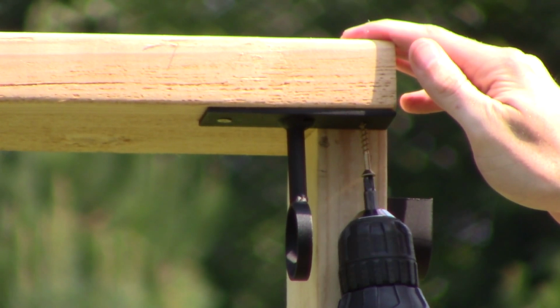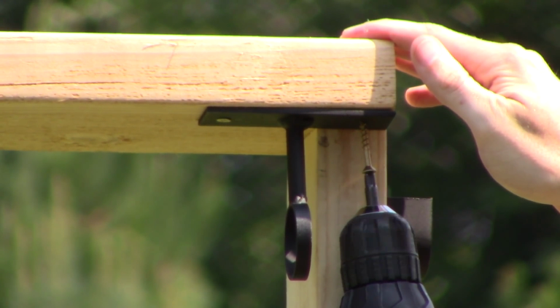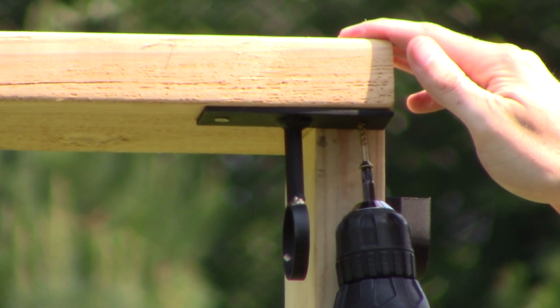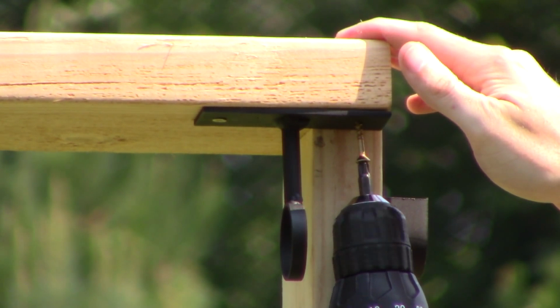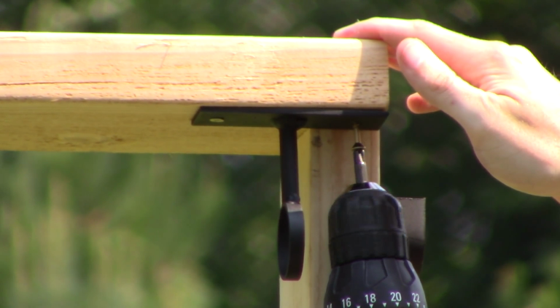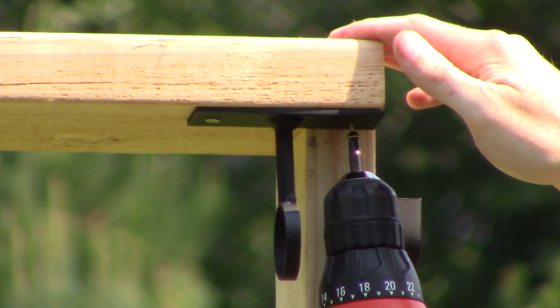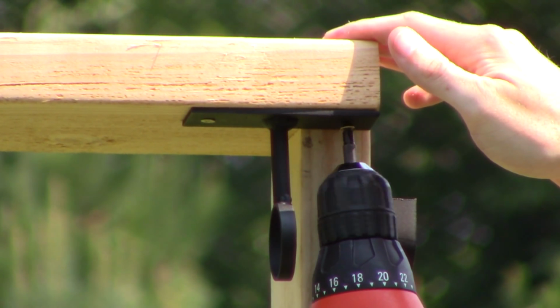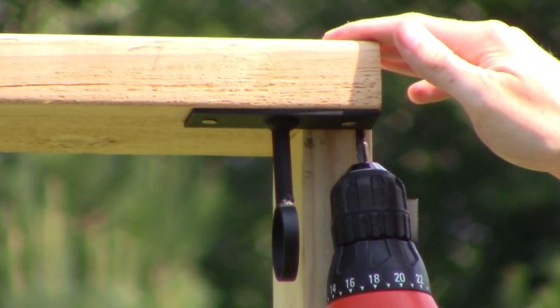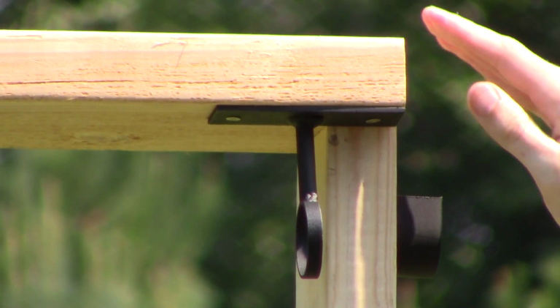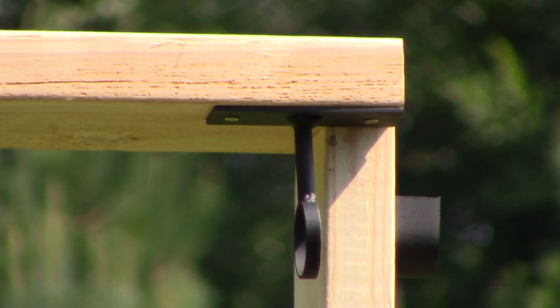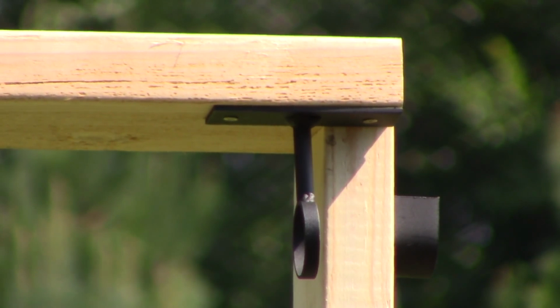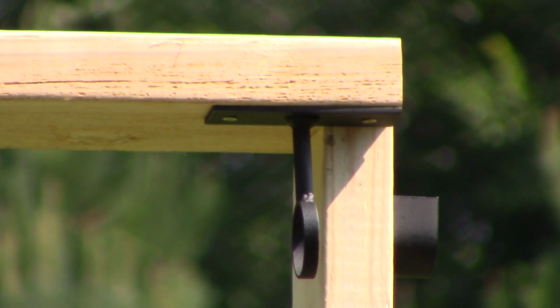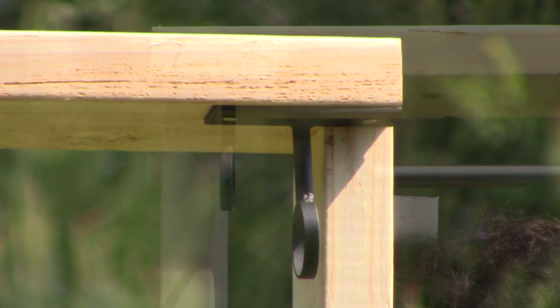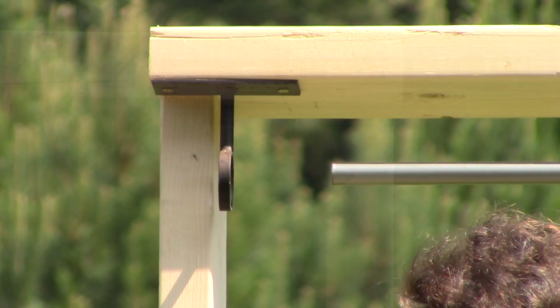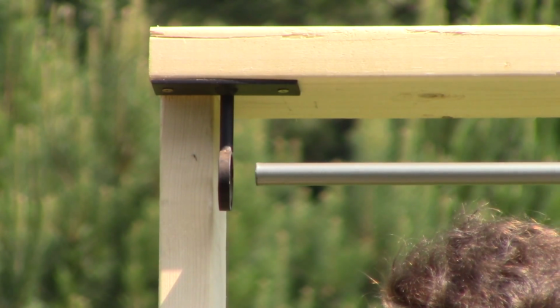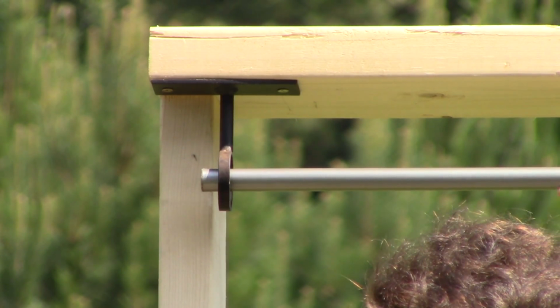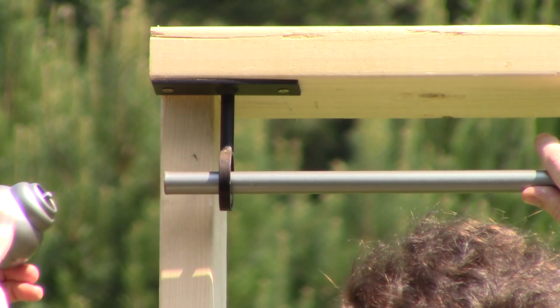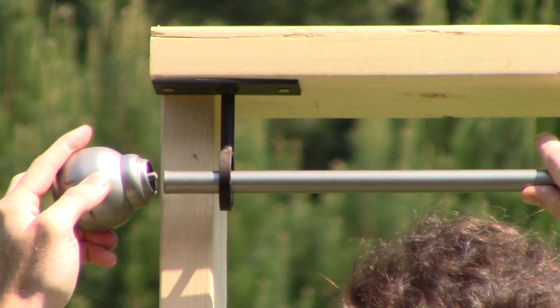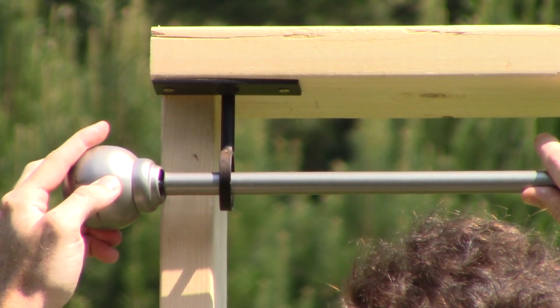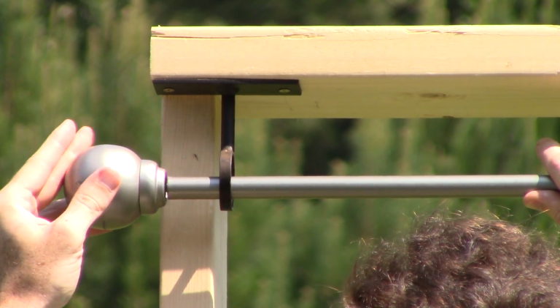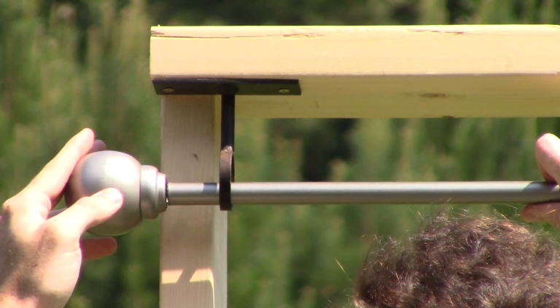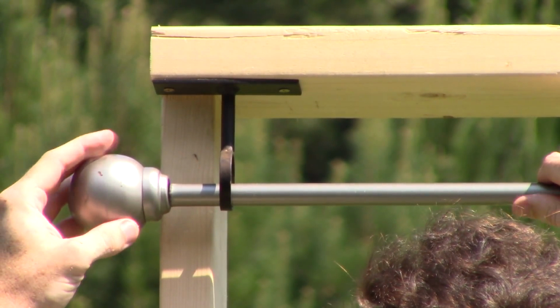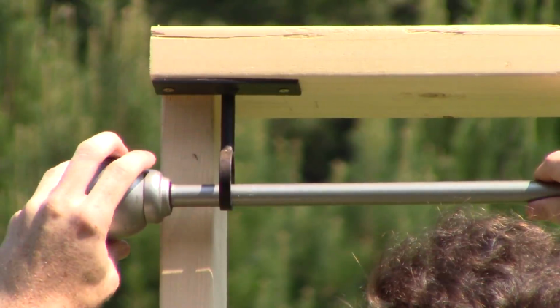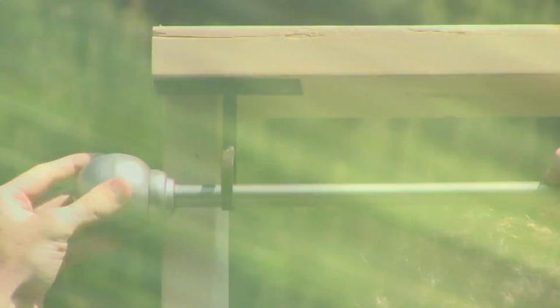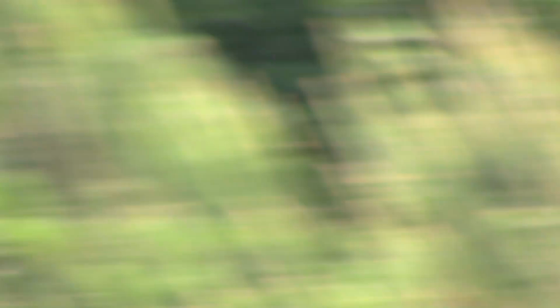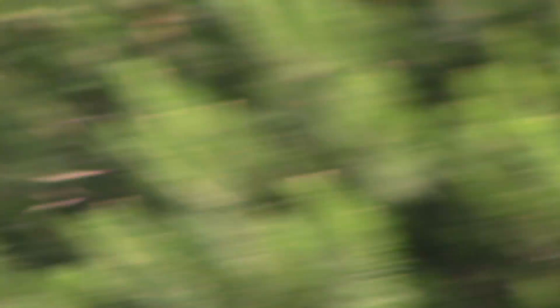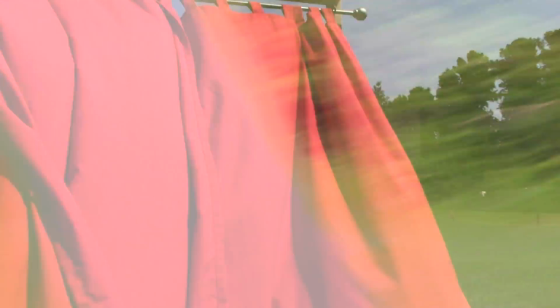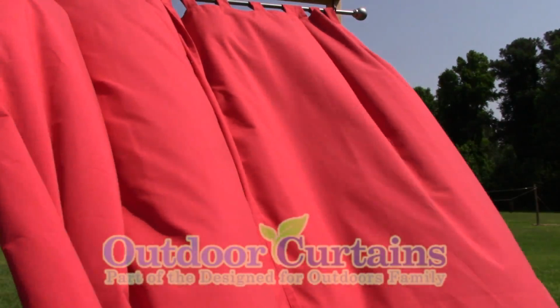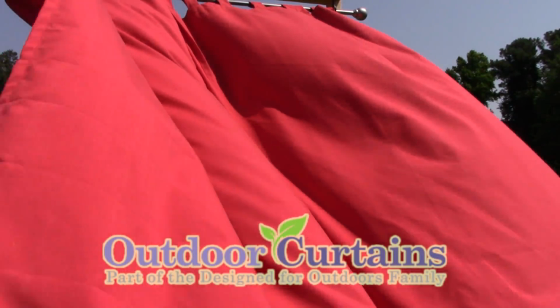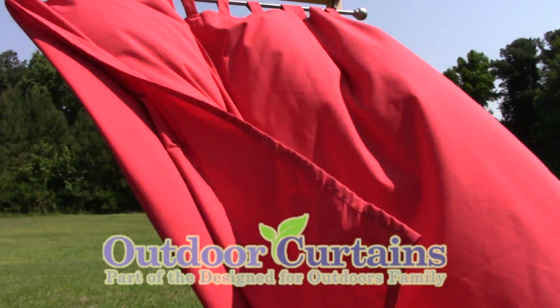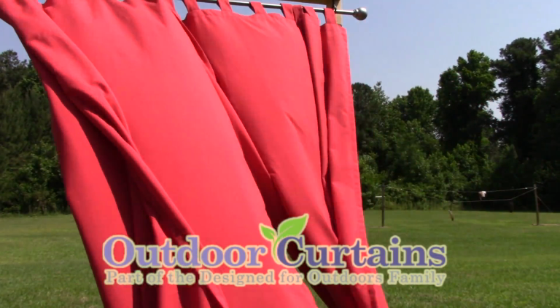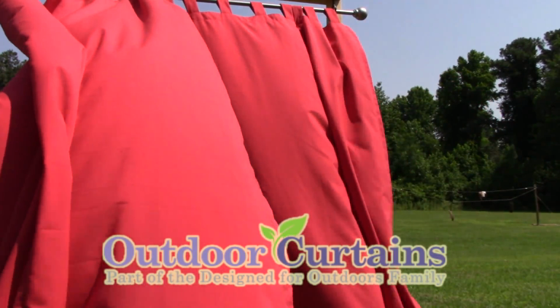Once both mounts are in place, you can install your curtains and pole, tightening your finials in place once the pole rests comfortably in the brackets. You'll find that the finials make swapping out curtain panels a breeze.